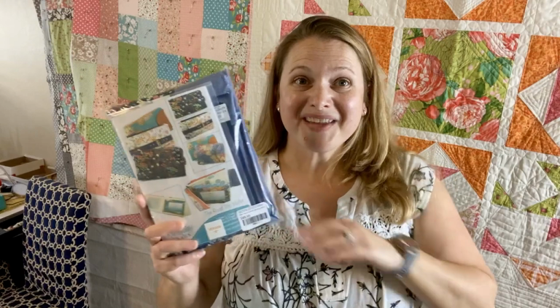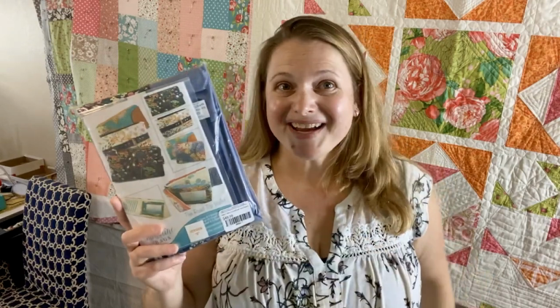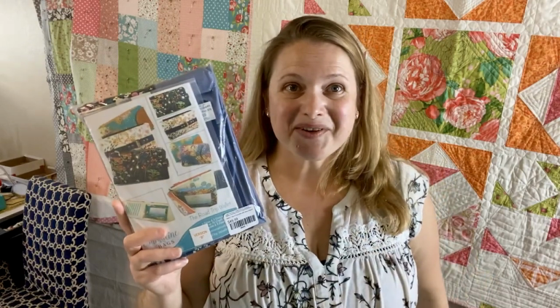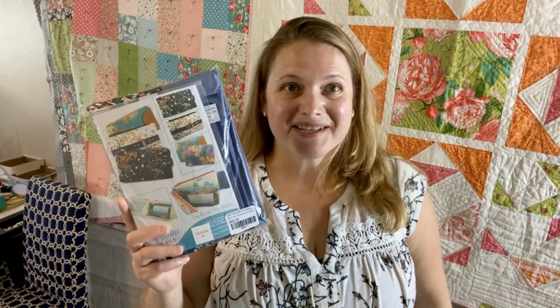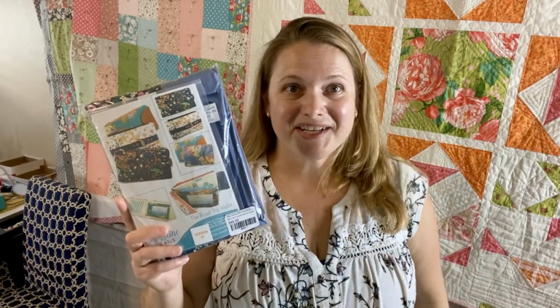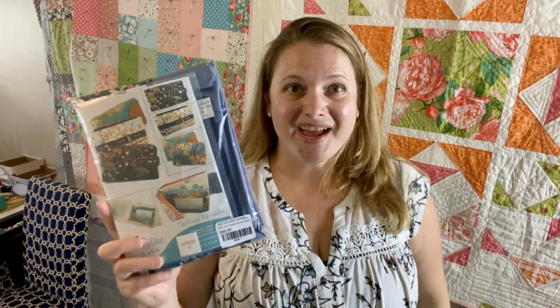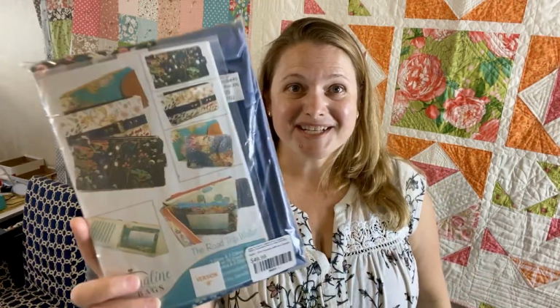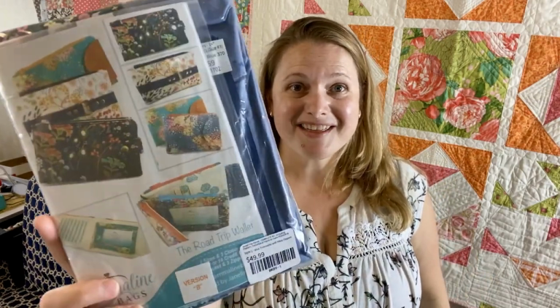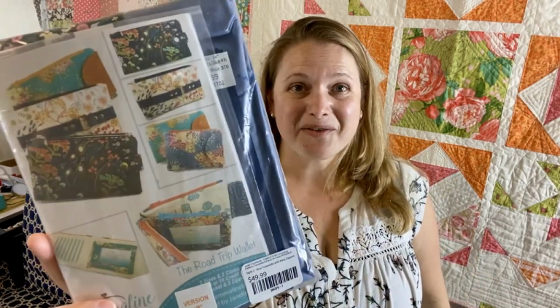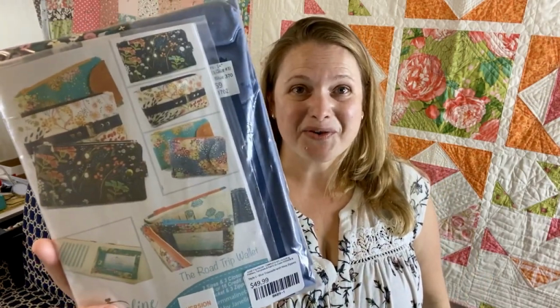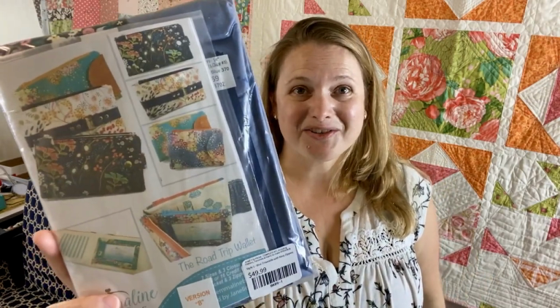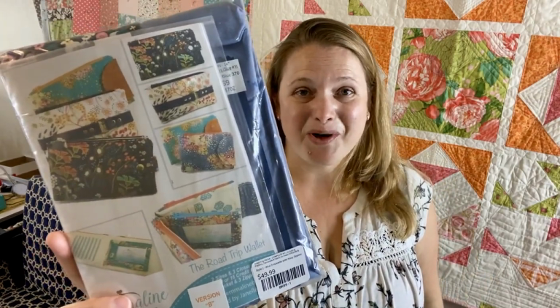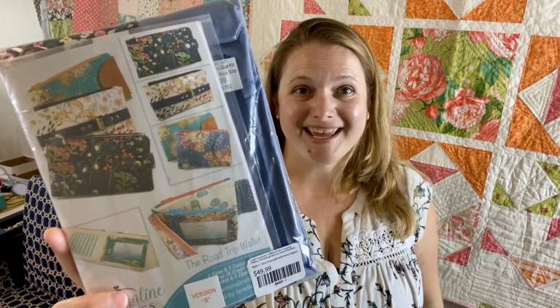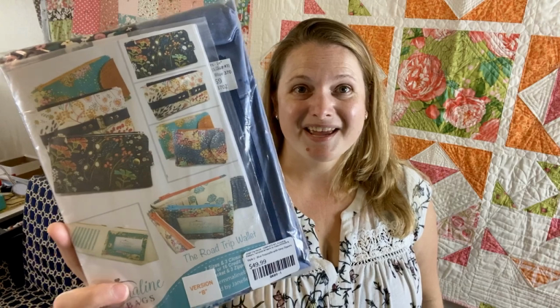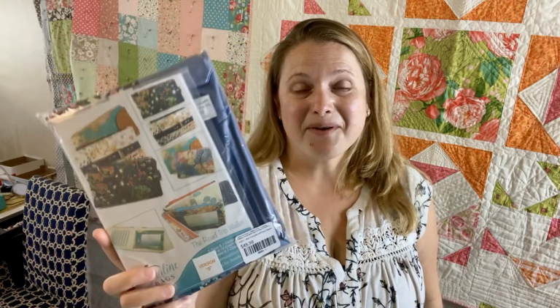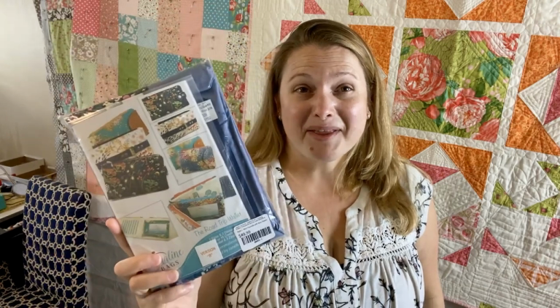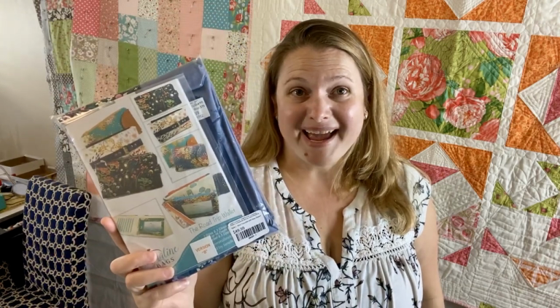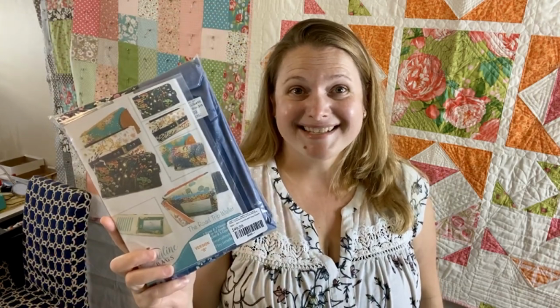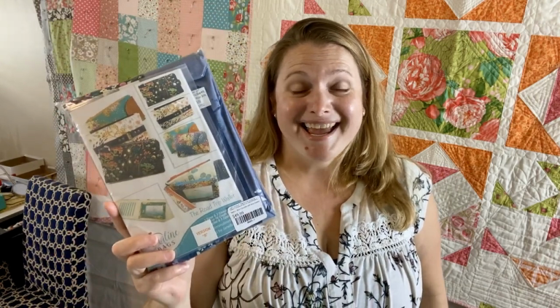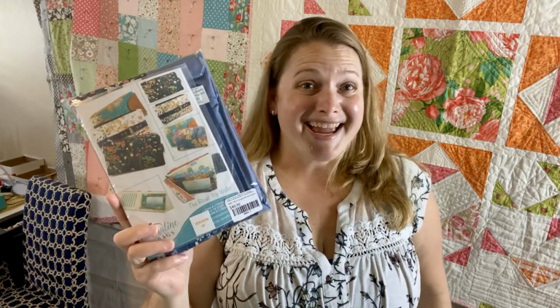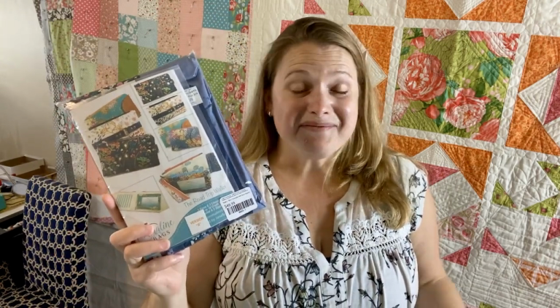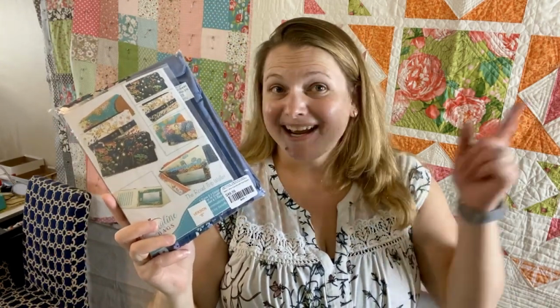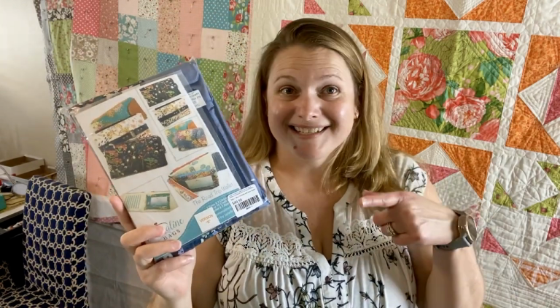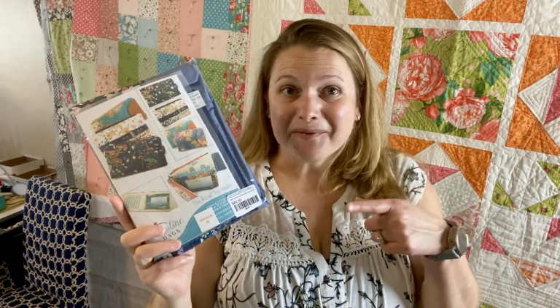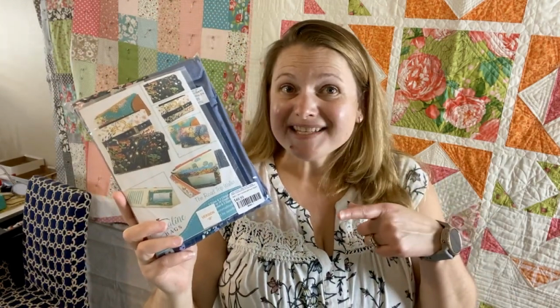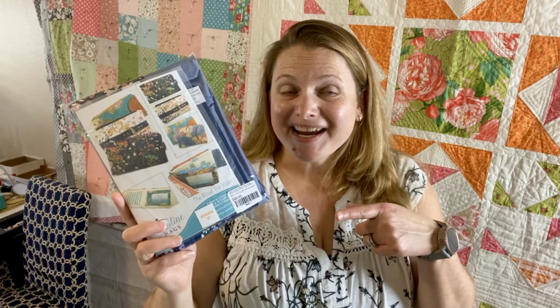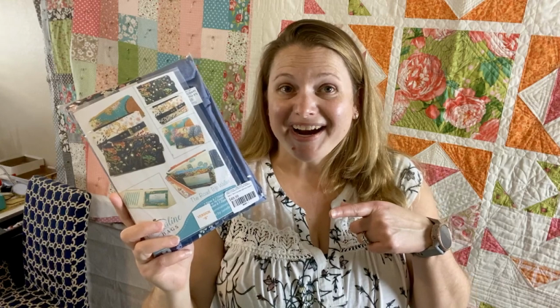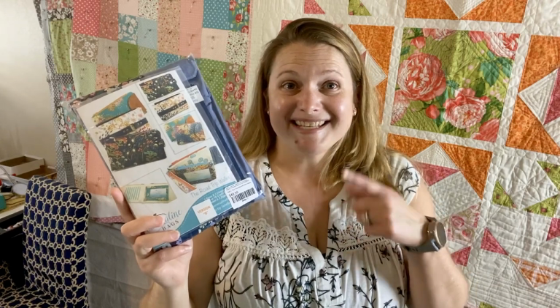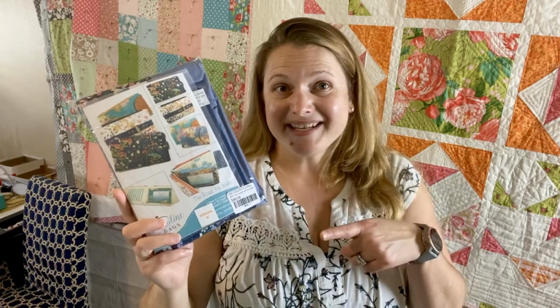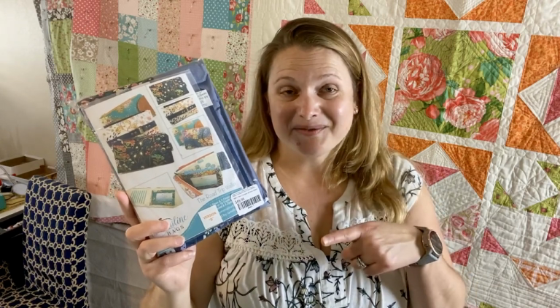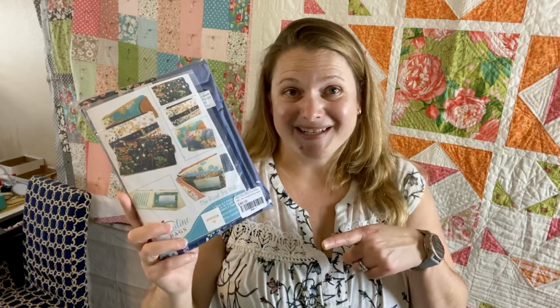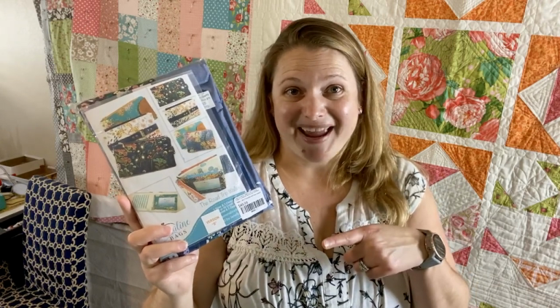Hi you guys and welcome back to my channel. I purchased this road trip wallet kit from Emmeline Bags and I'm excited to see what all is in here and see how easy this wallet is to make.